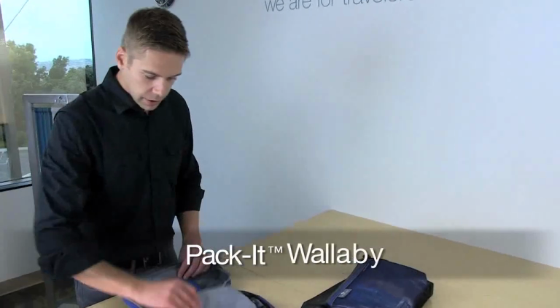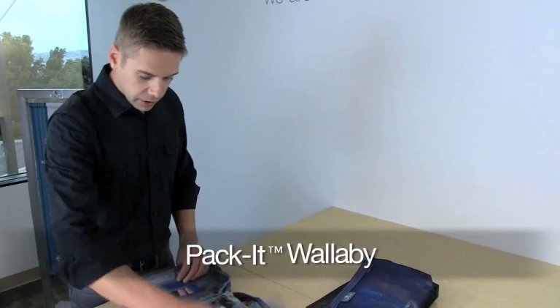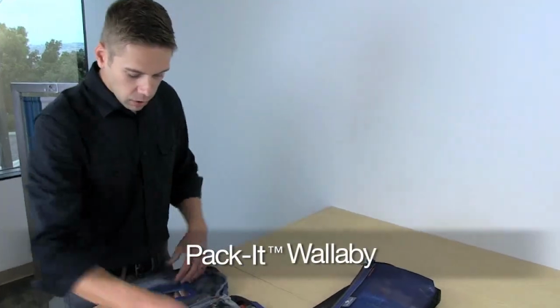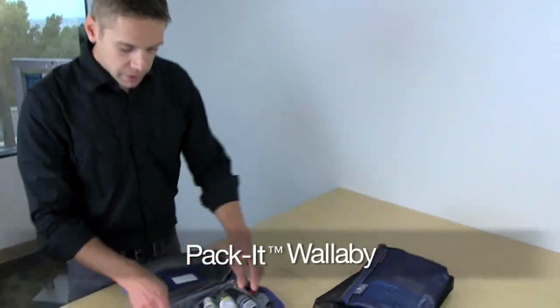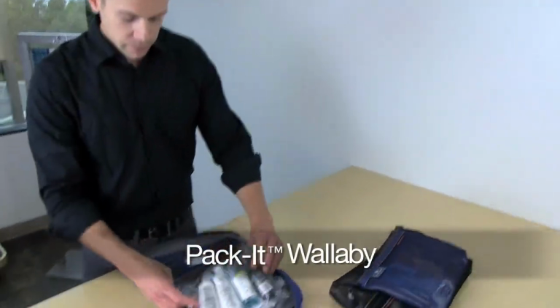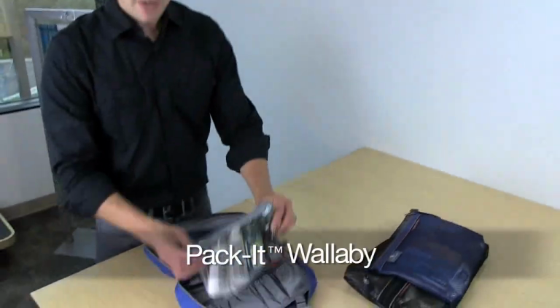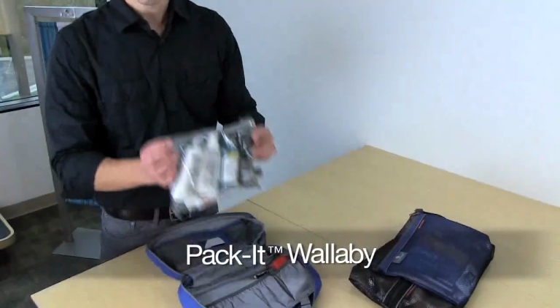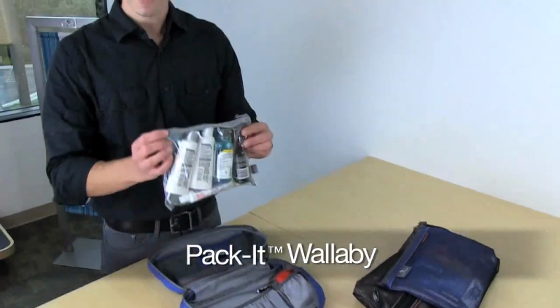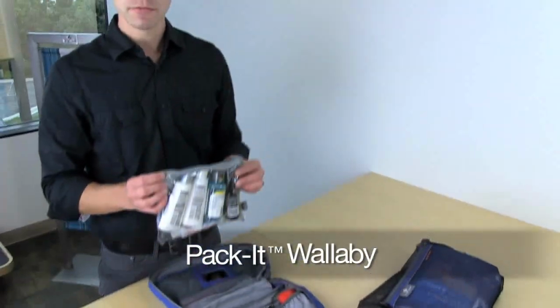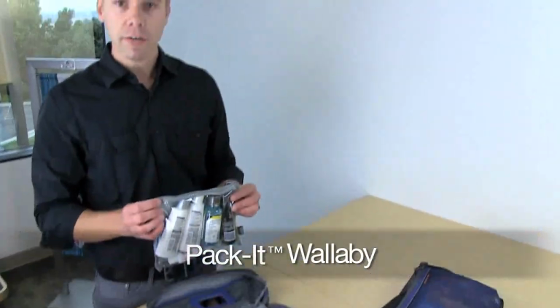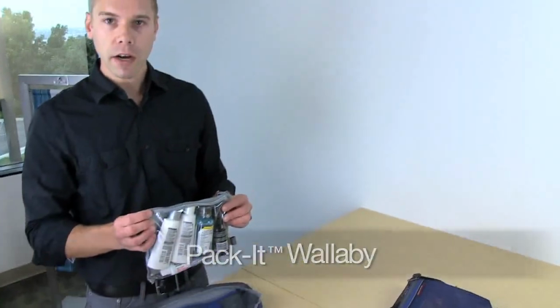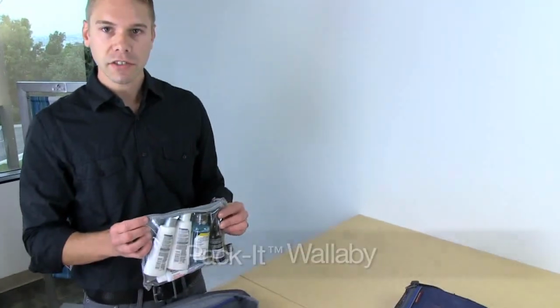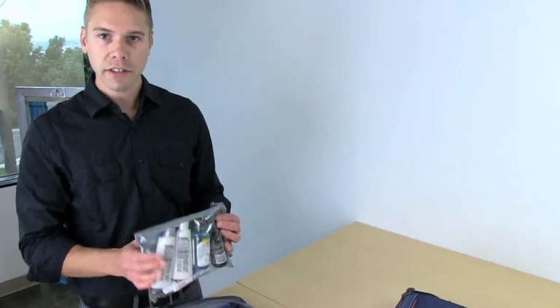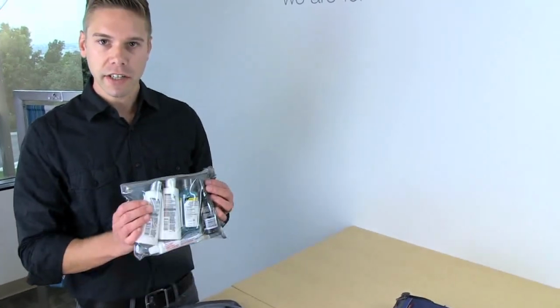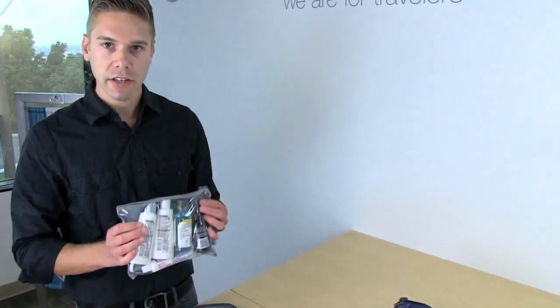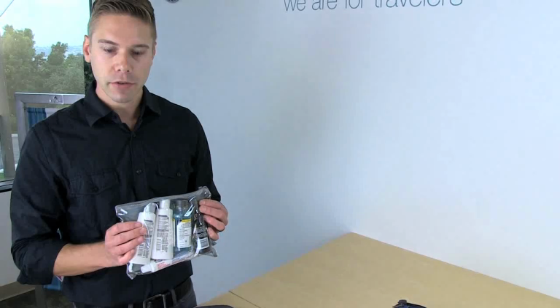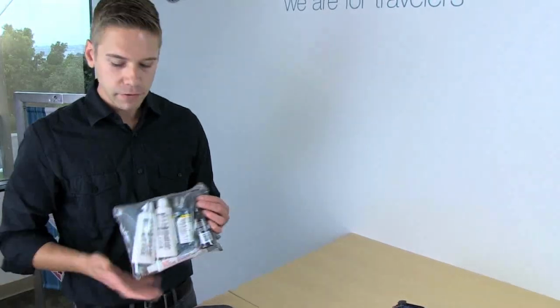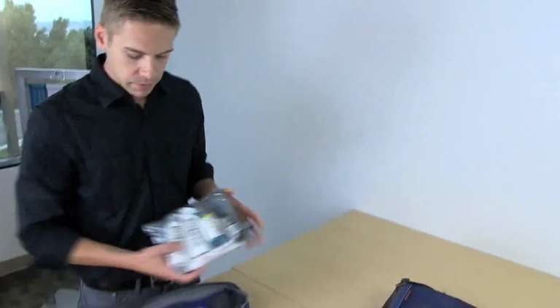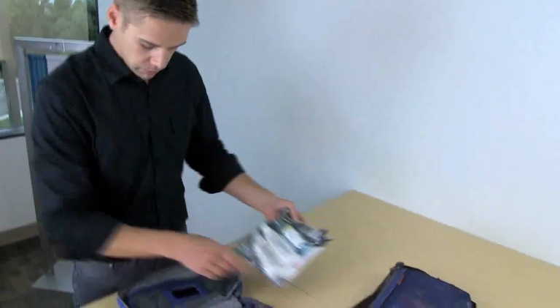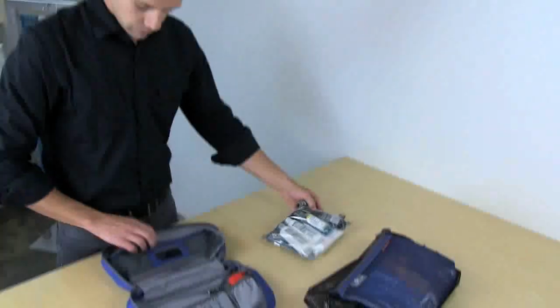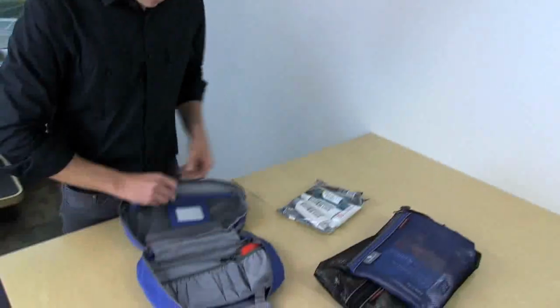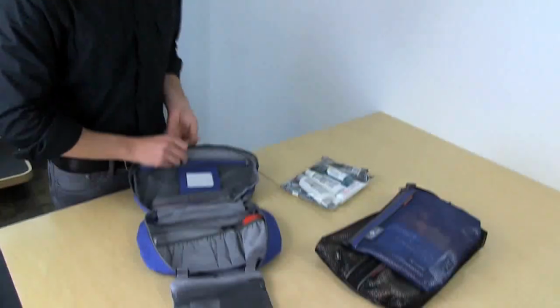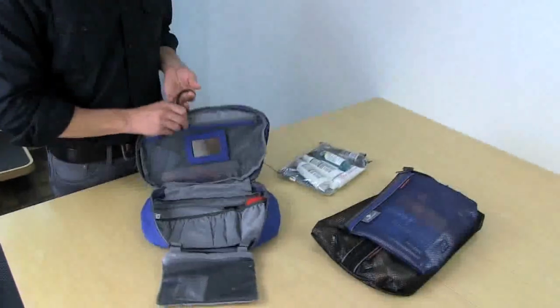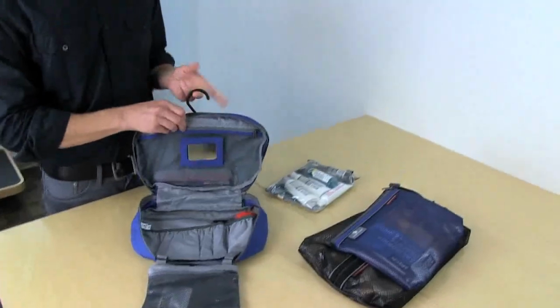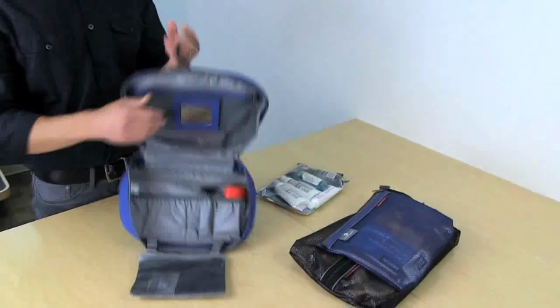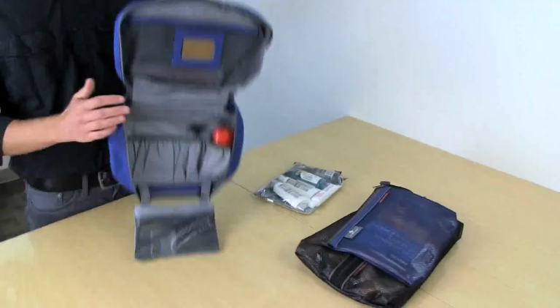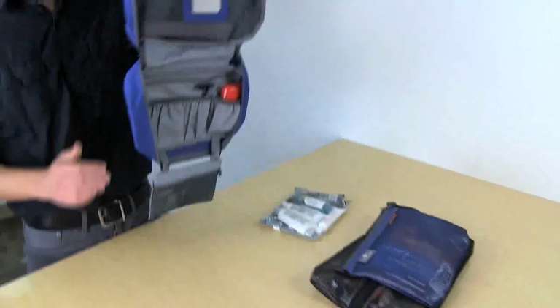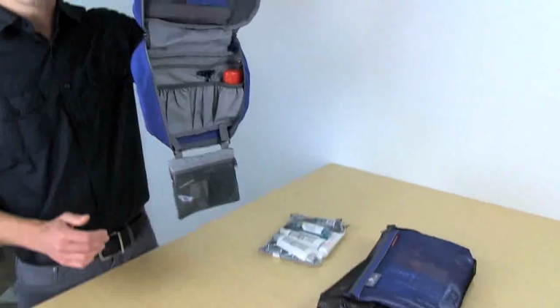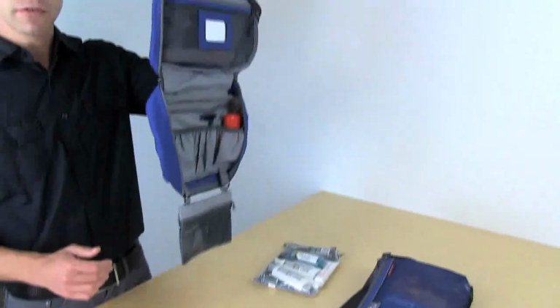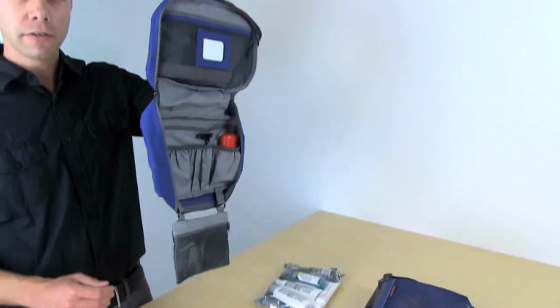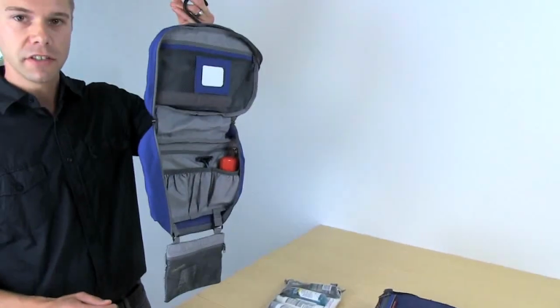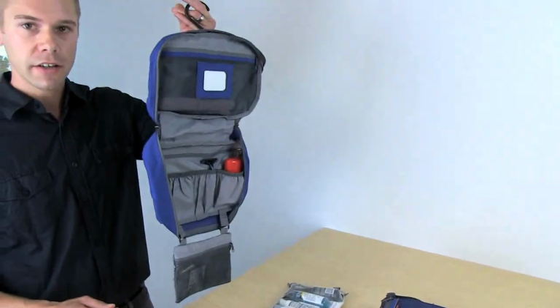Inside our Wallaby I have our custom travel bottle set that's TSA approved. The Wallaby also has a hideaway swivel hook for easy hanging.